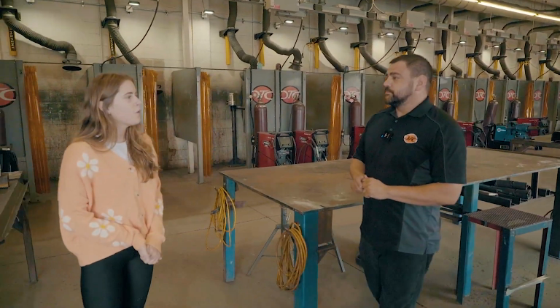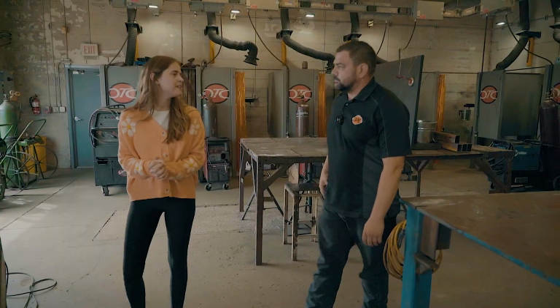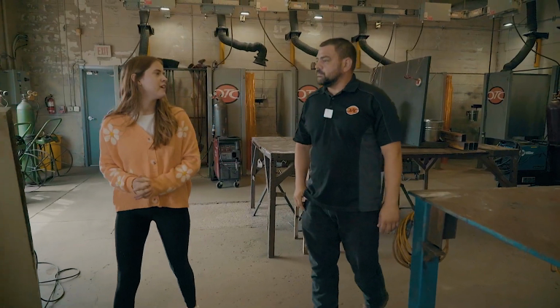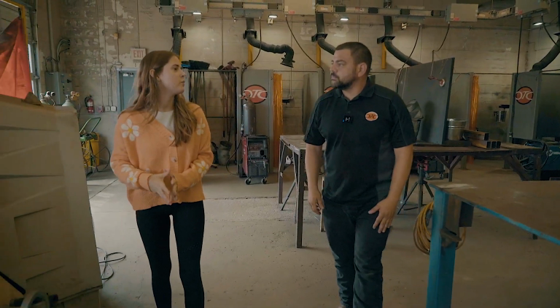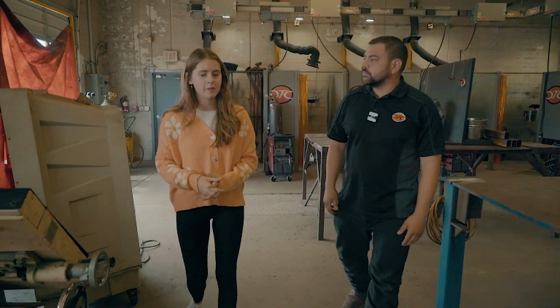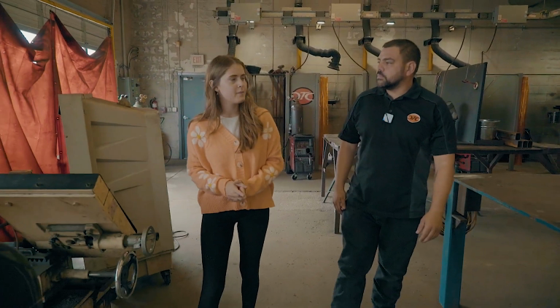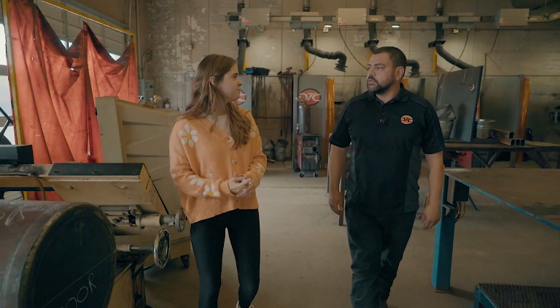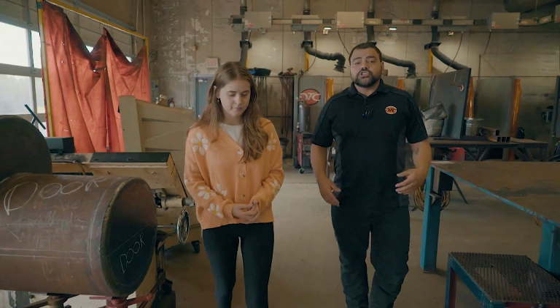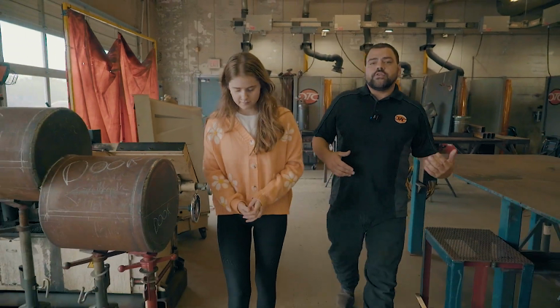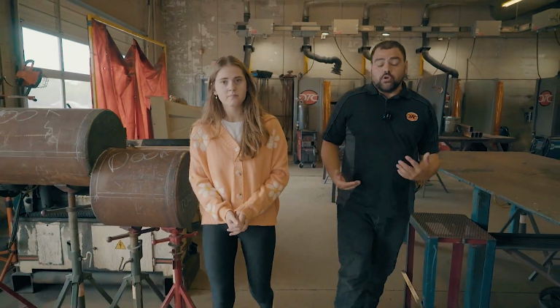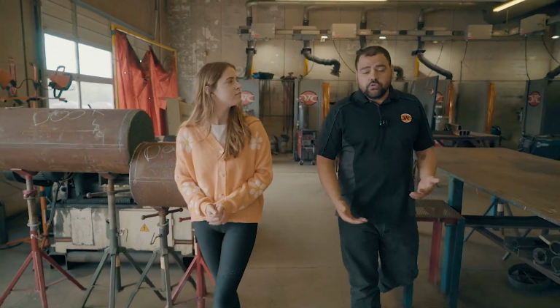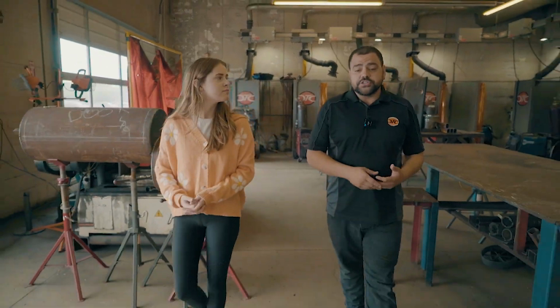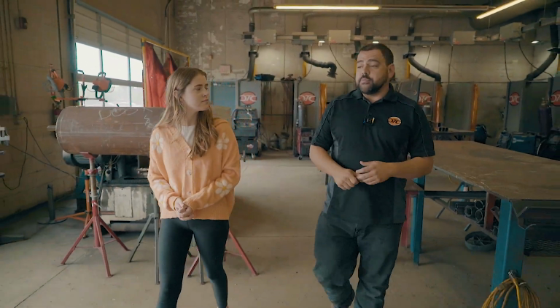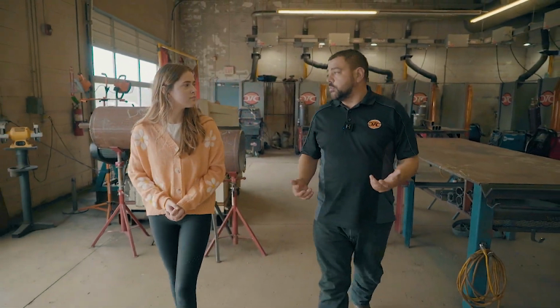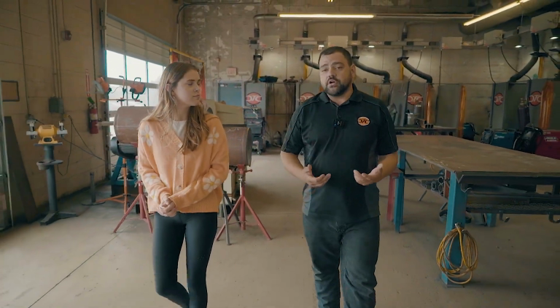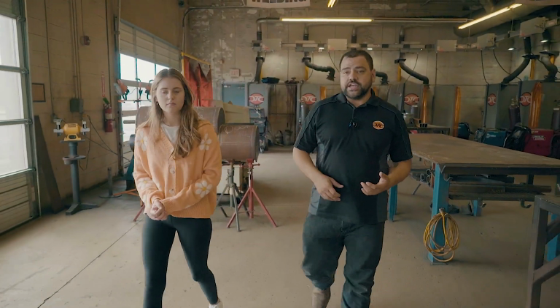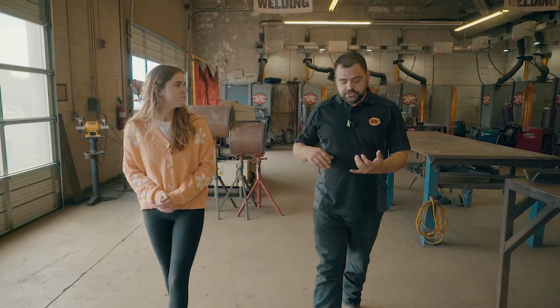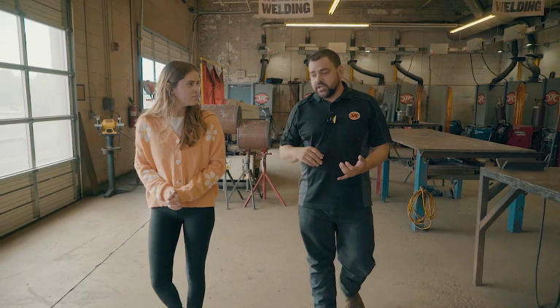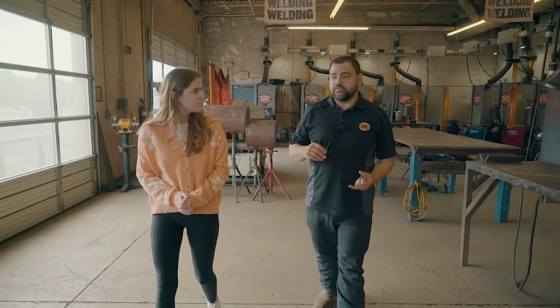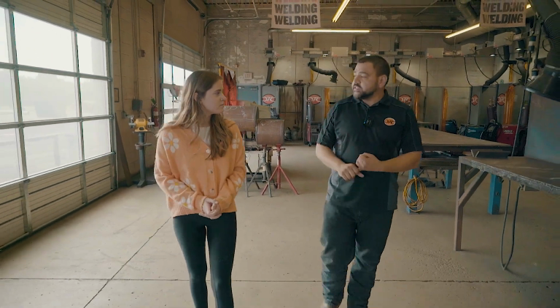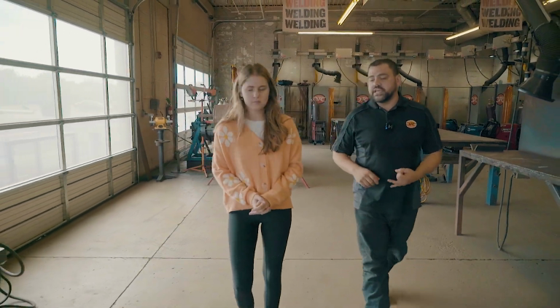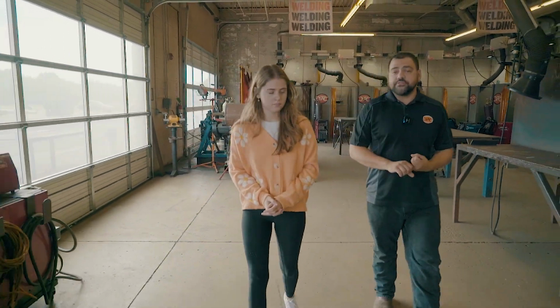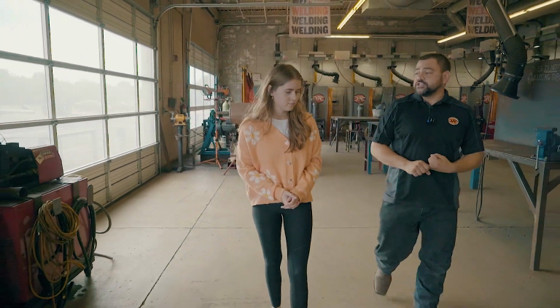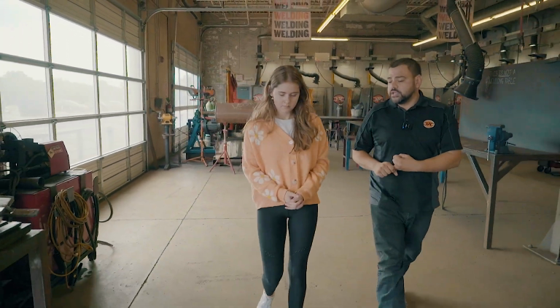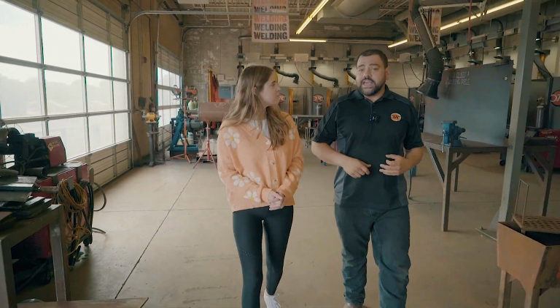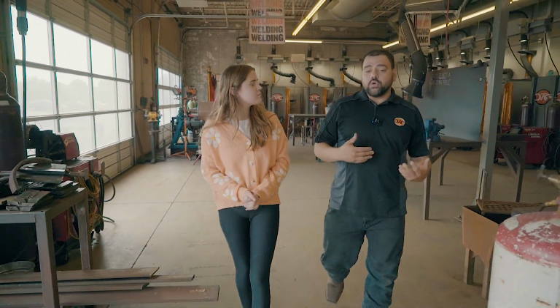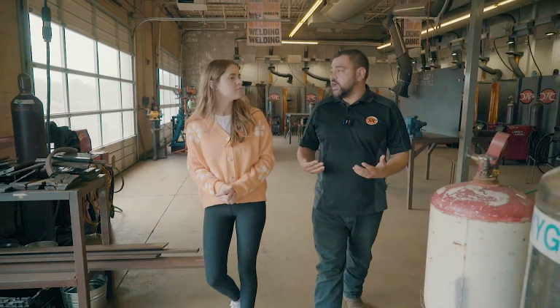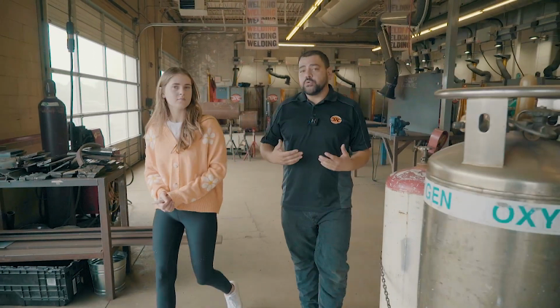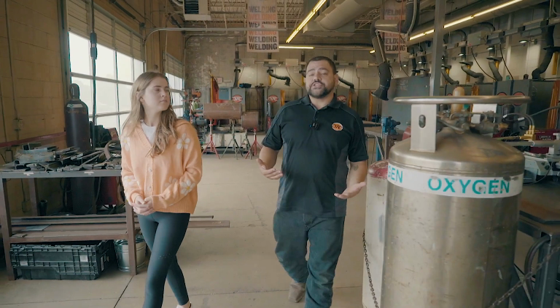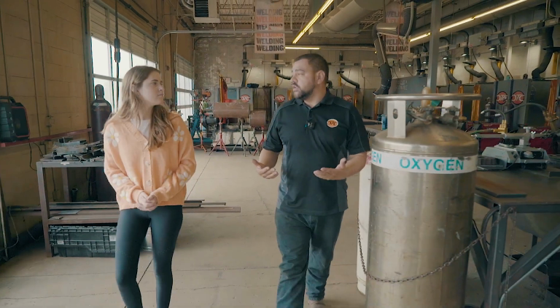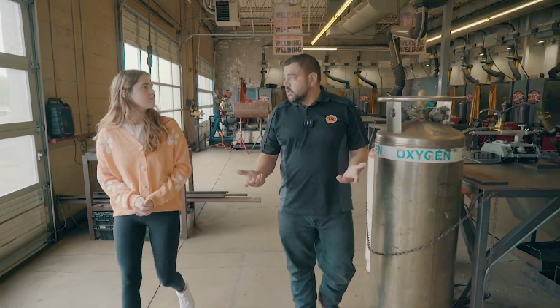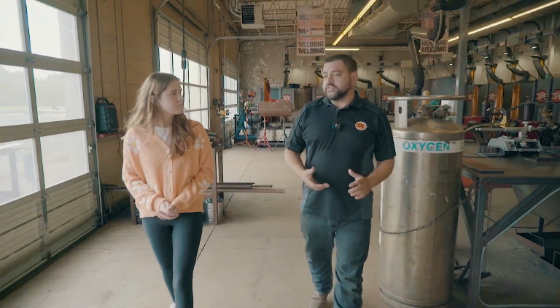How would the students get started with the welding program here? We have a wonderful admissions team up here at Oklahoma Technical College that can get you signed up for classes, get you any information you need, answer any questions you have, and help you with financial aid.